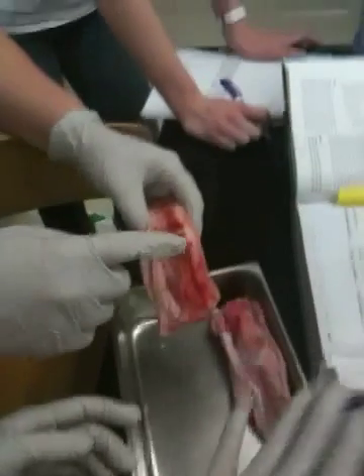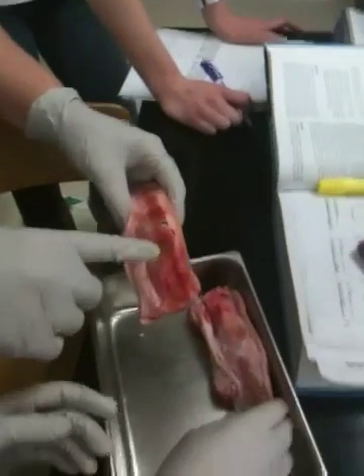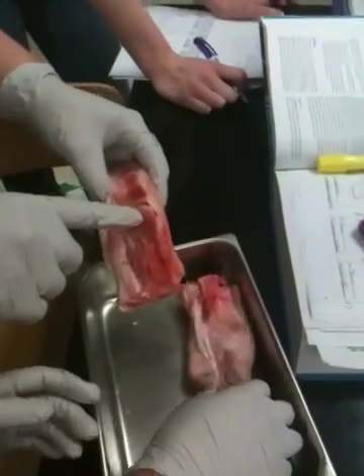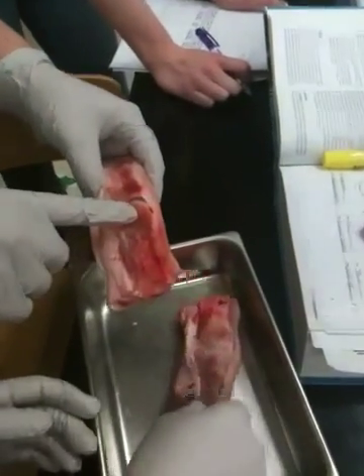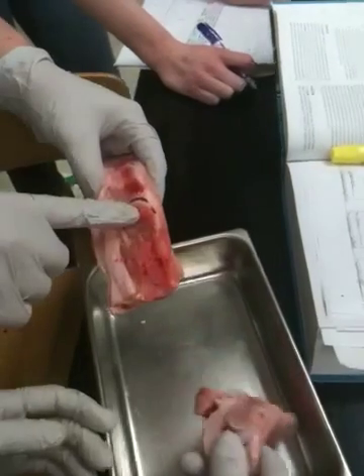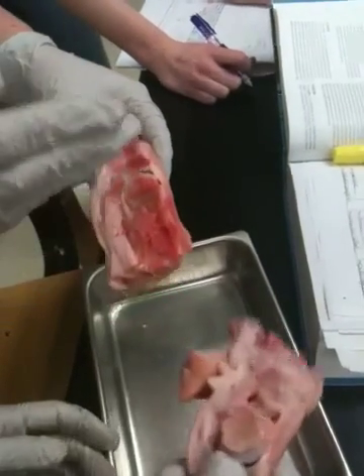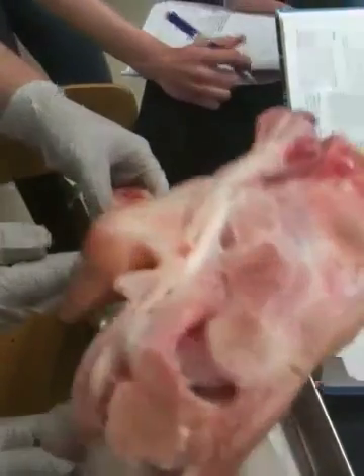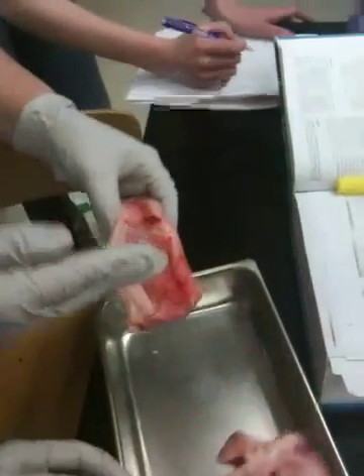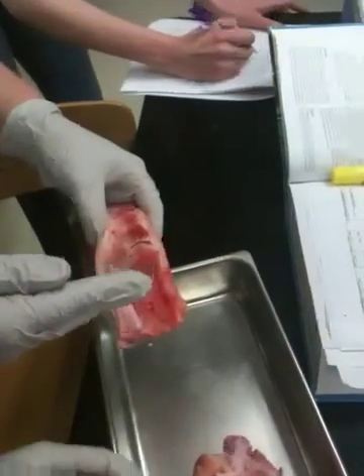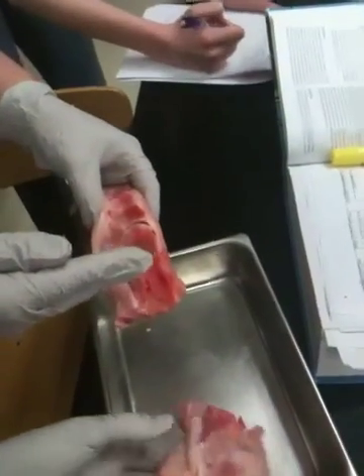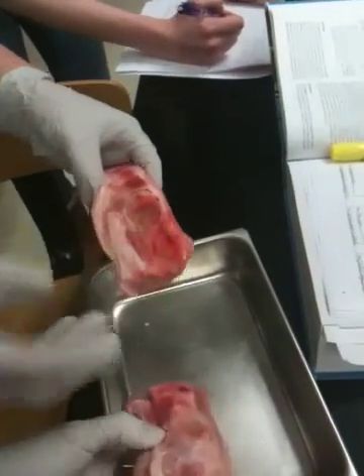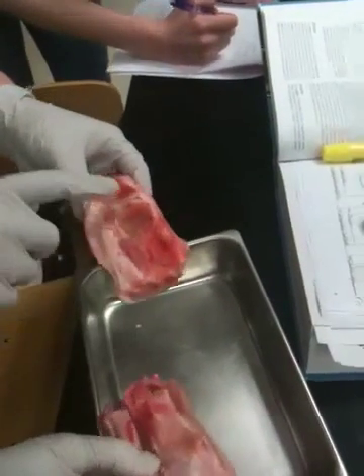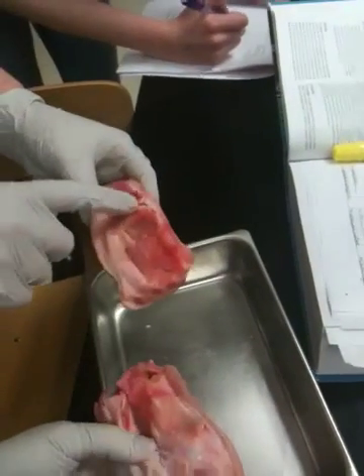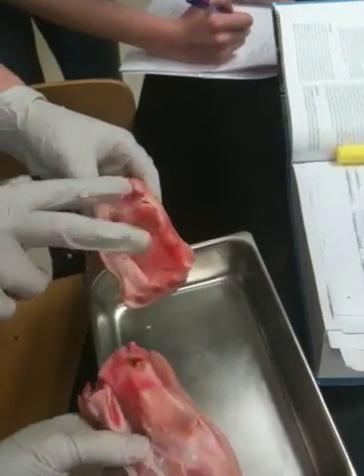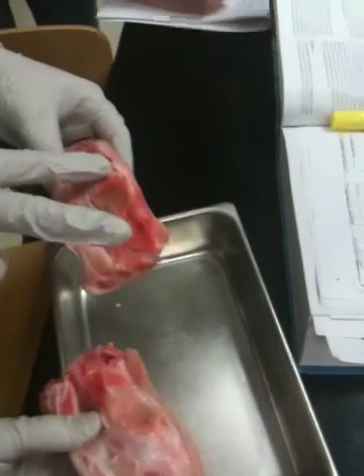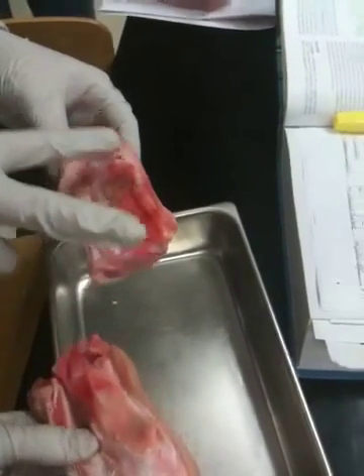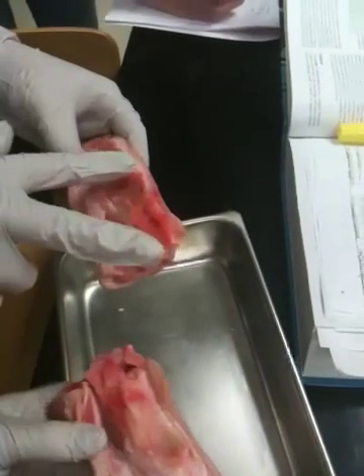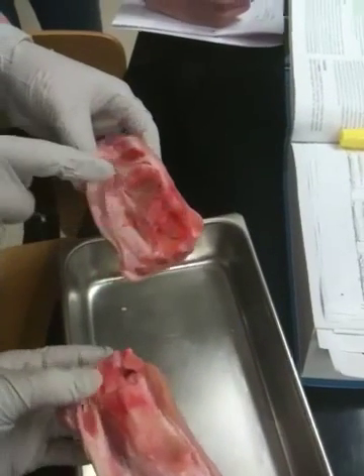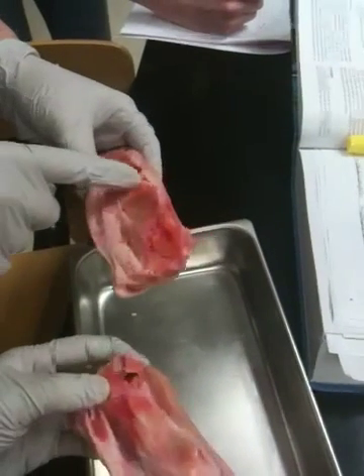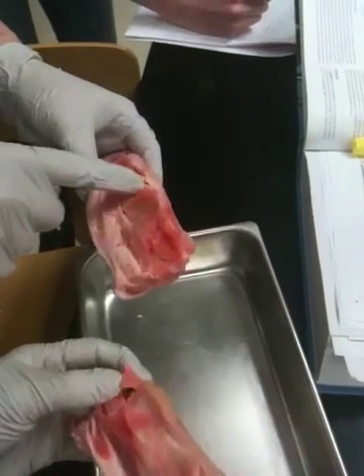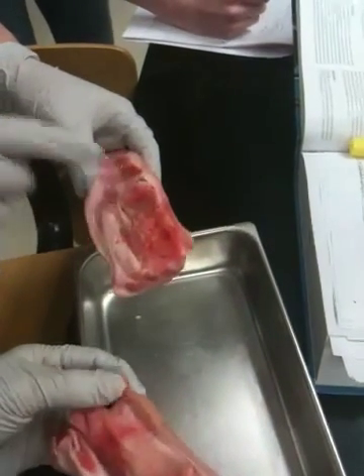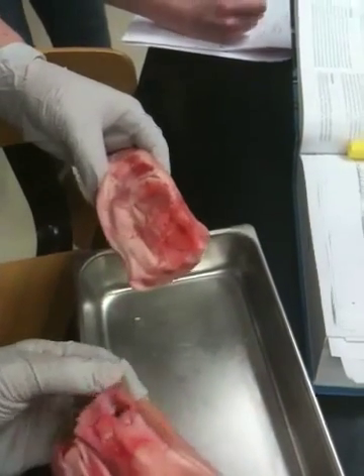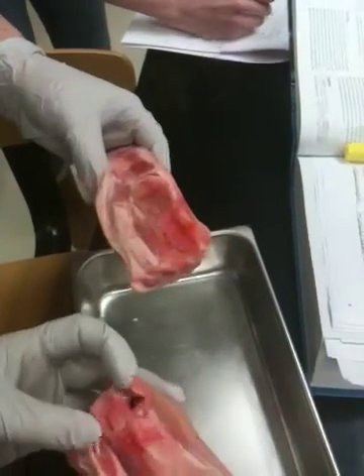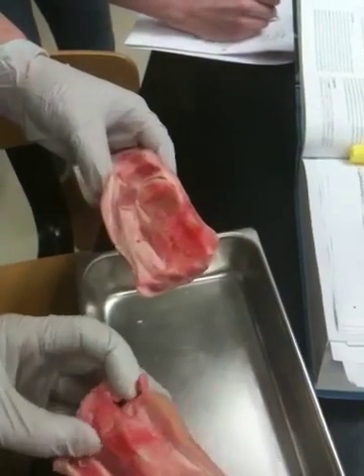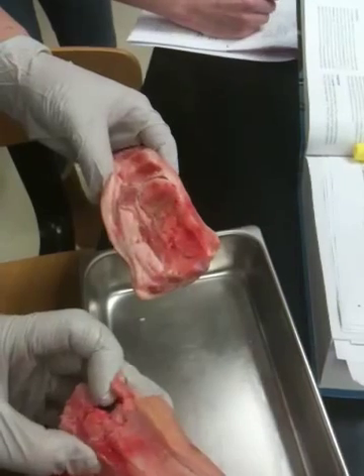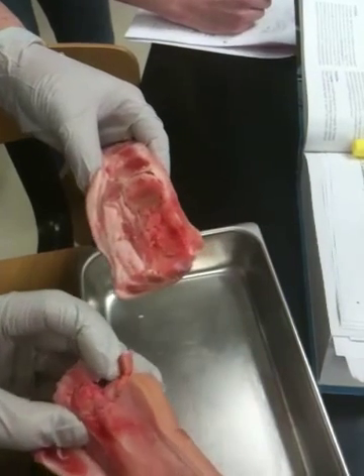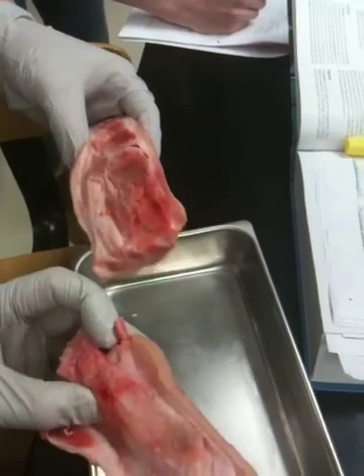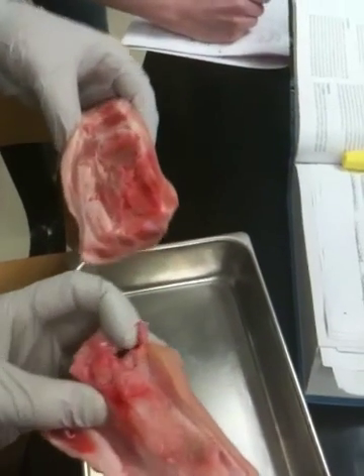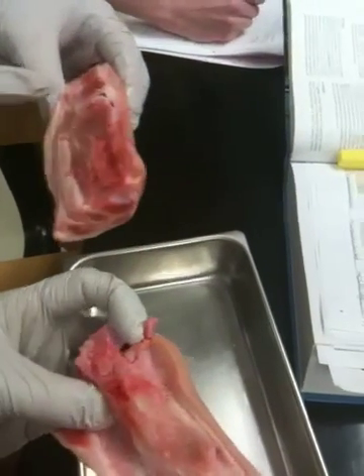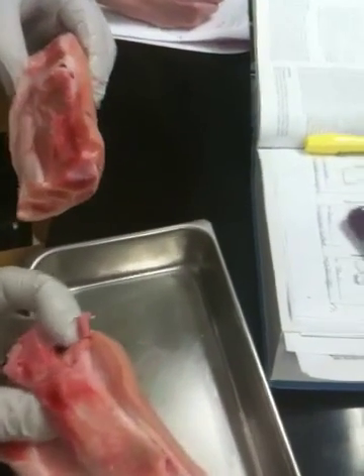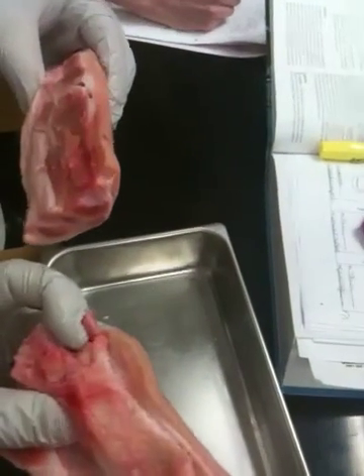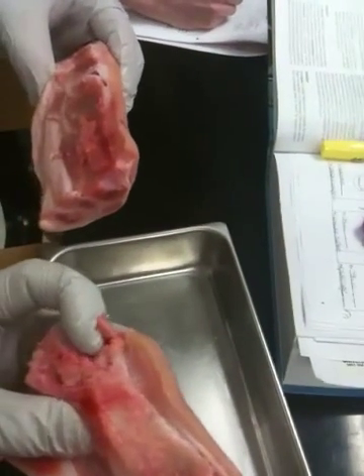So the epiphyseal plate is when it's growing; the epiphyseal line is the remnant. And then the epiphysis — that's the ends of the bones. Spongy bone is found in the epiphyses. Look, it's bleeding. Spongy bone is found in the epiphyses.